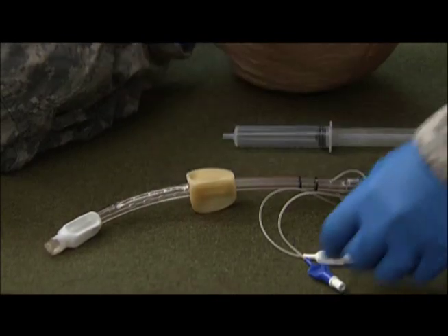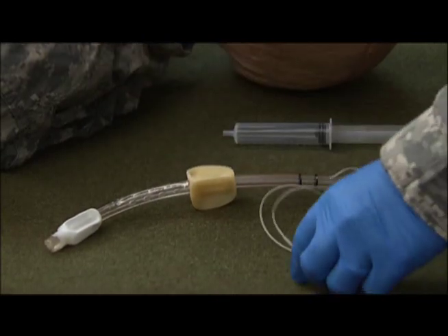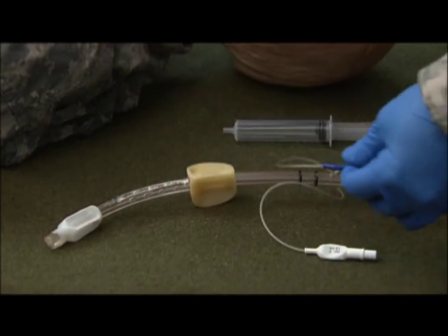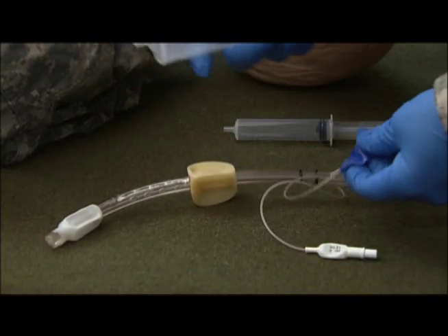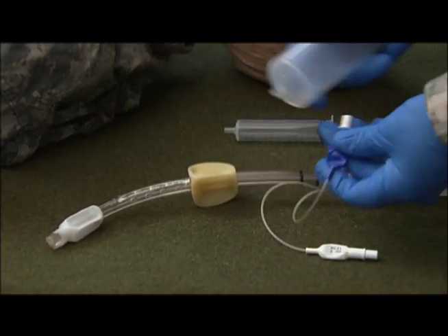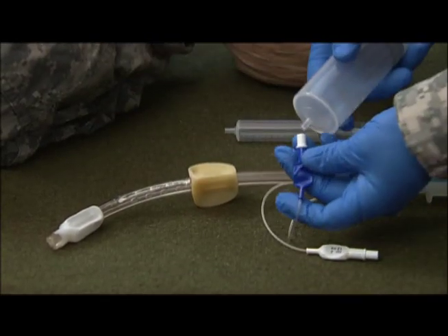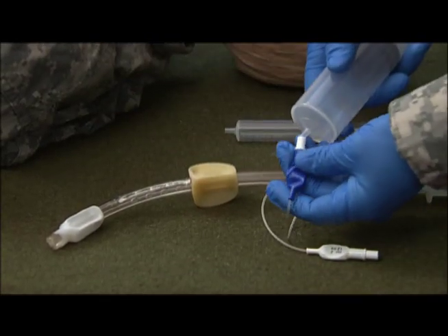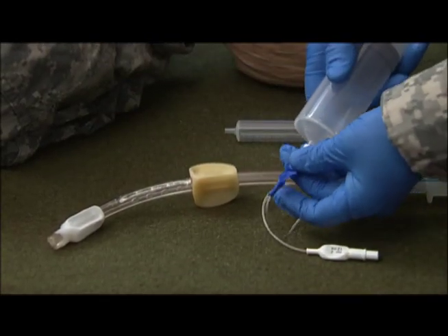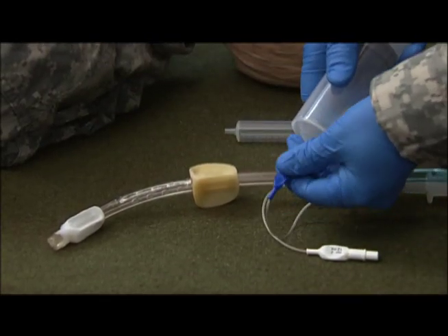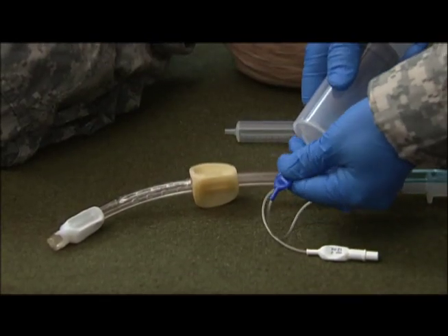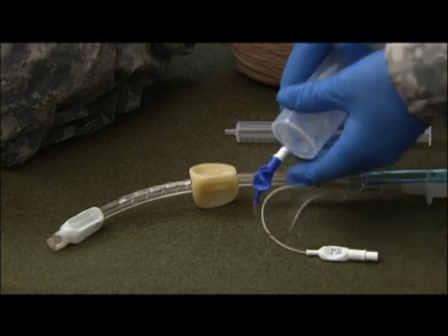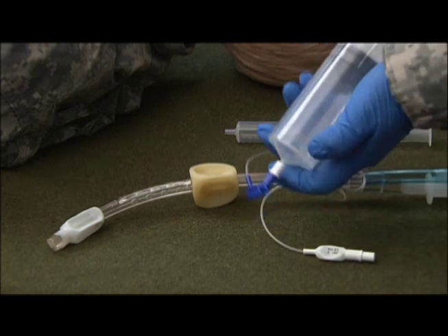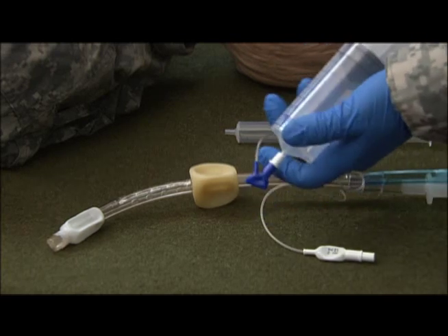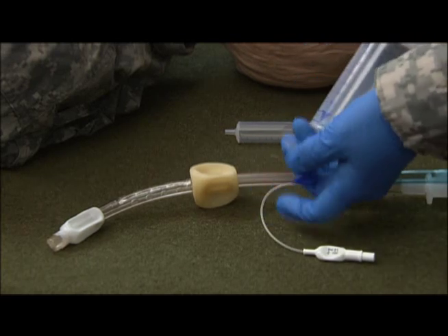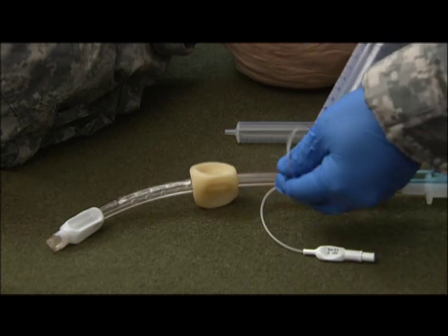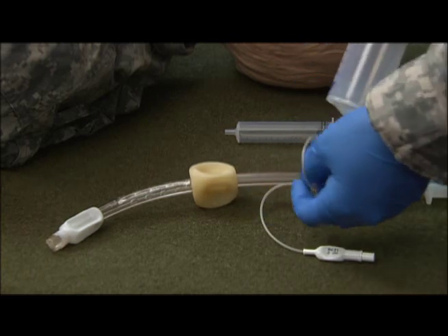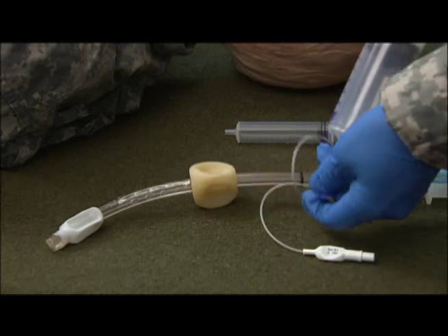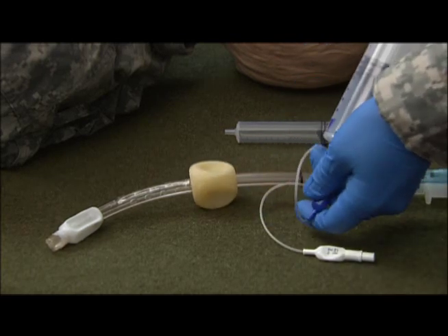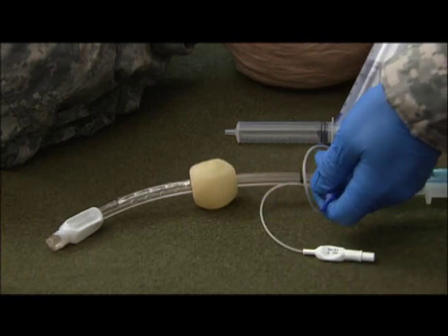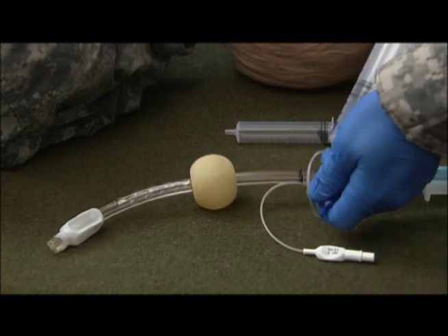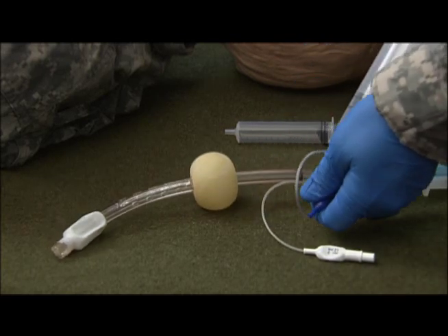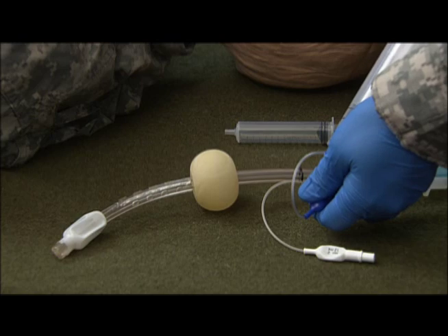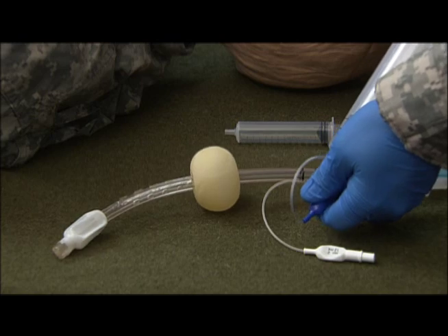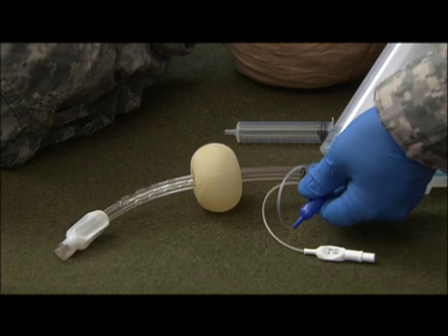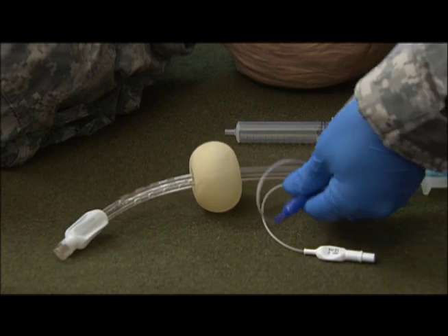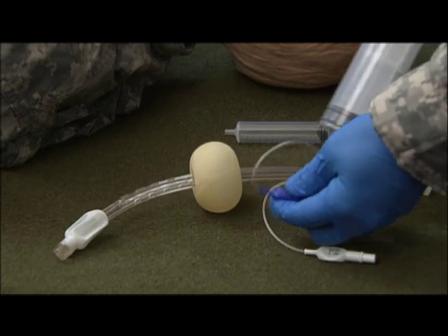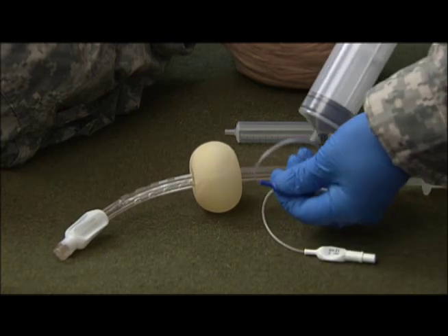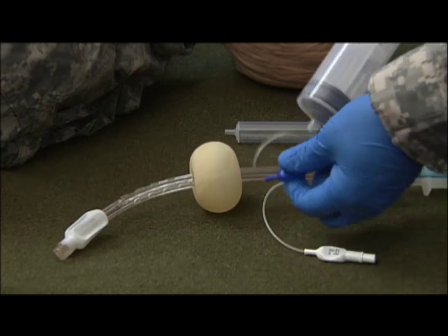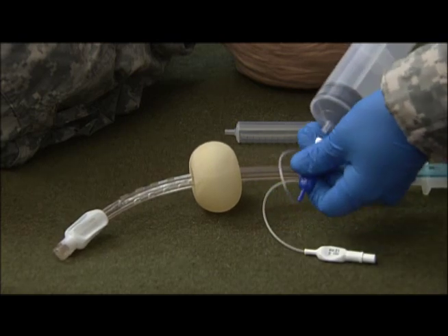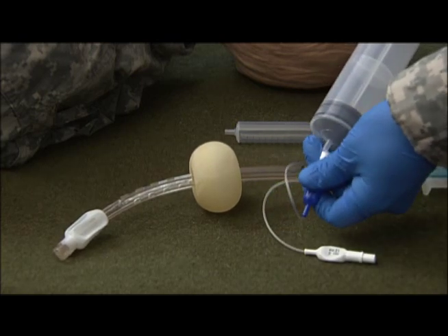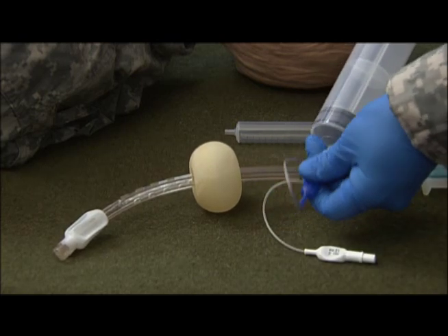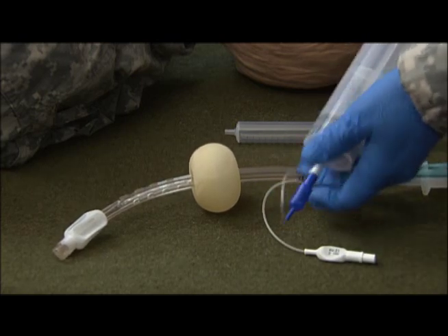We're going to go ahead and take our large syringe and the blue connector. We're going to insert 85 cc's of air into this large balloon. Disconnect and test, and there's no leaks.